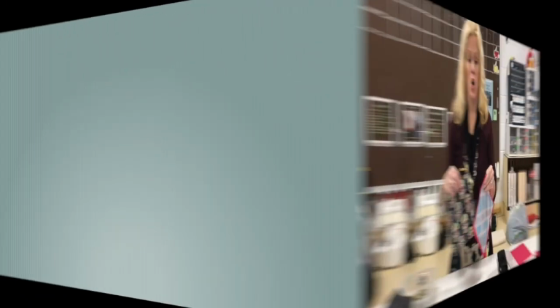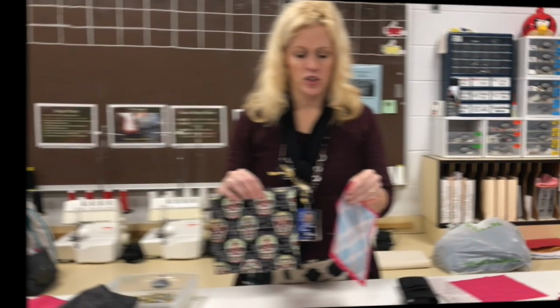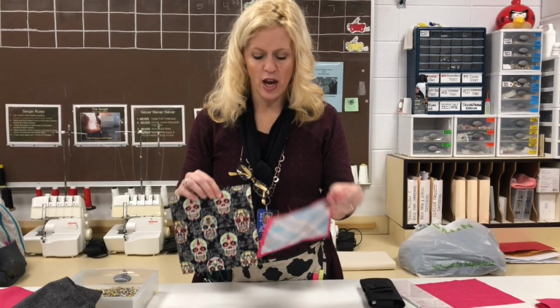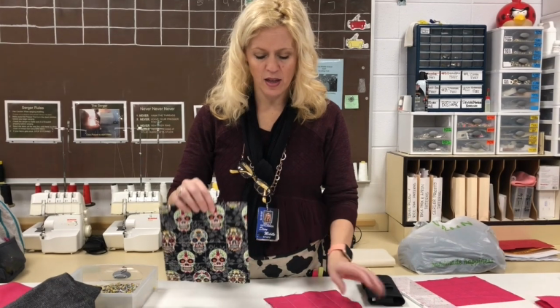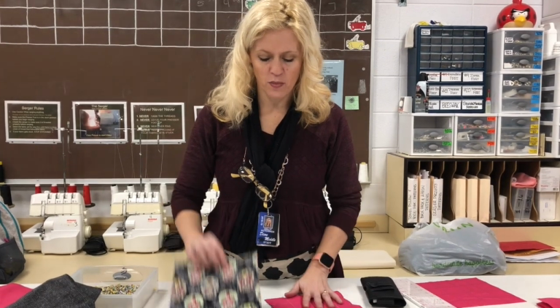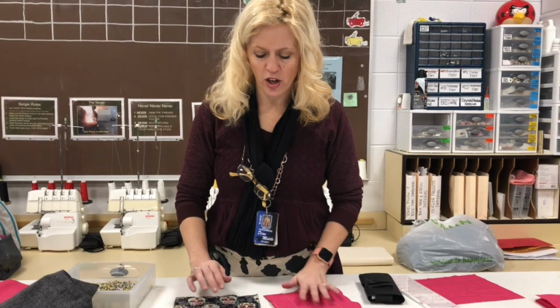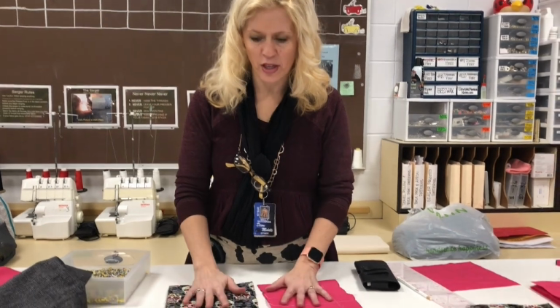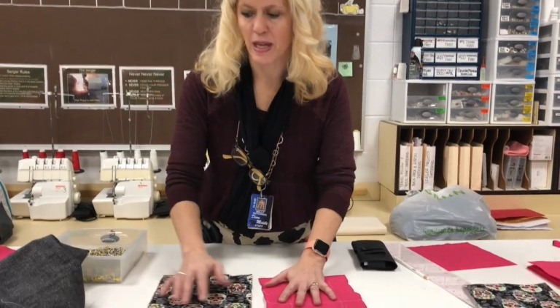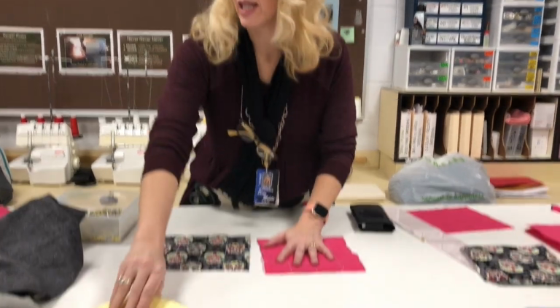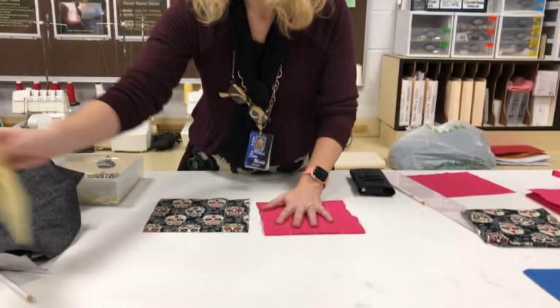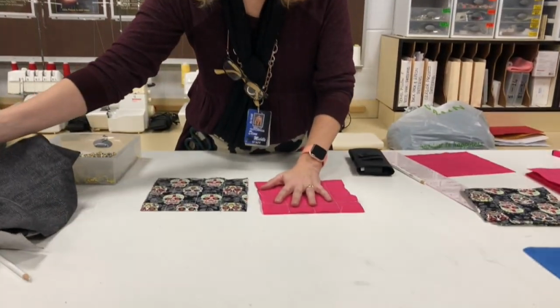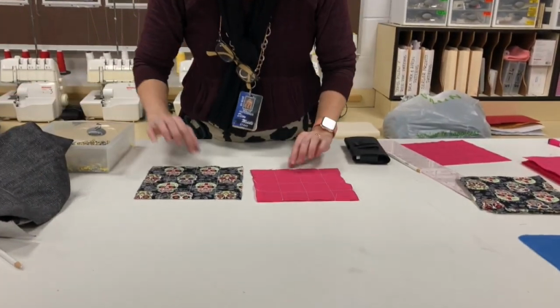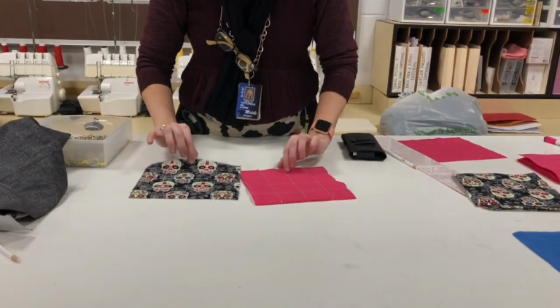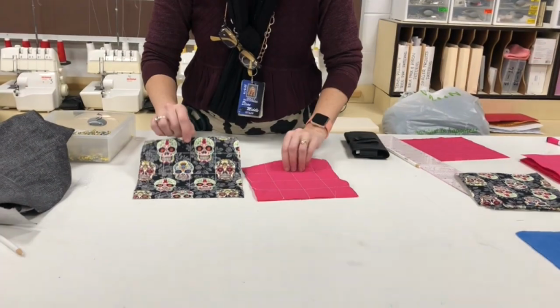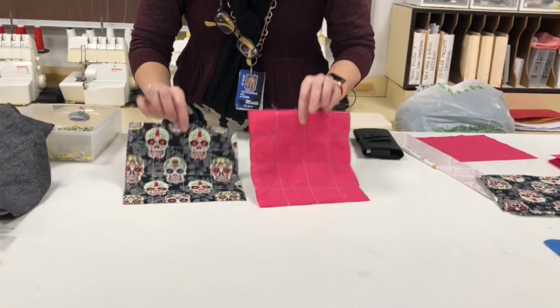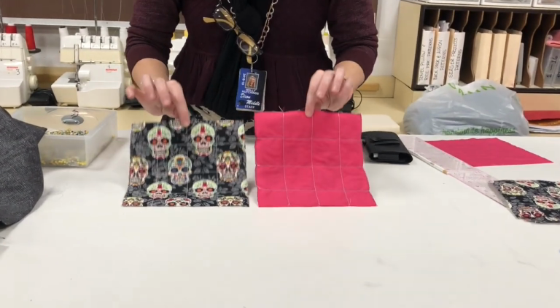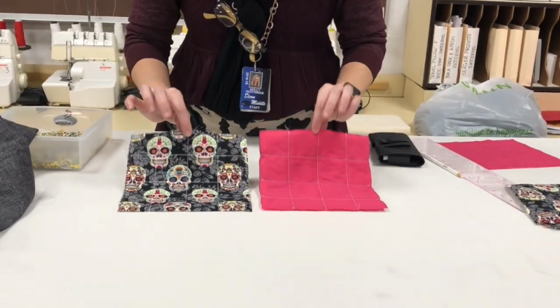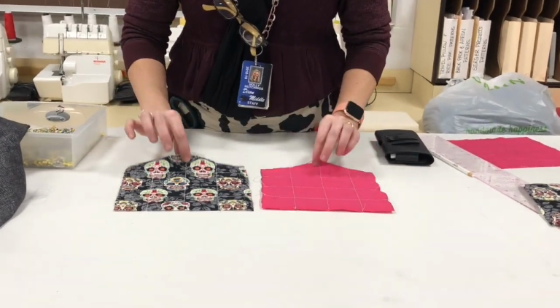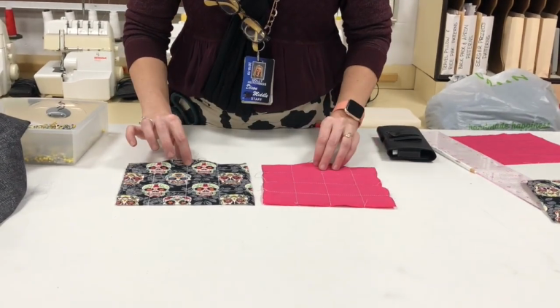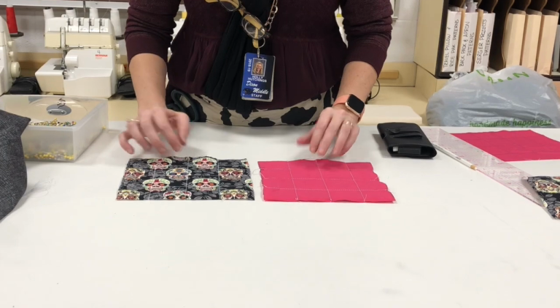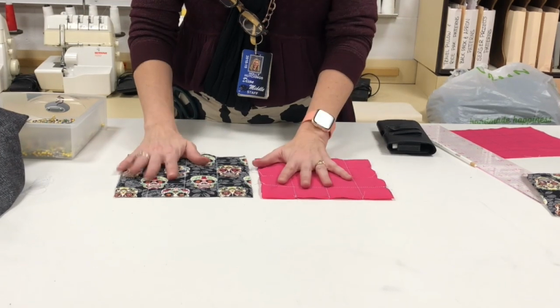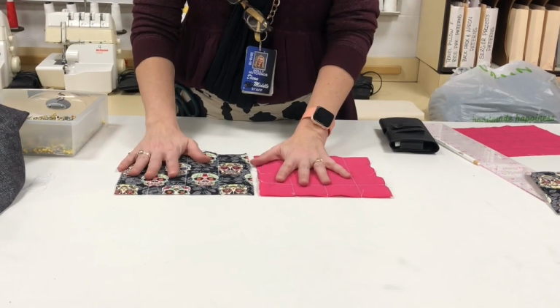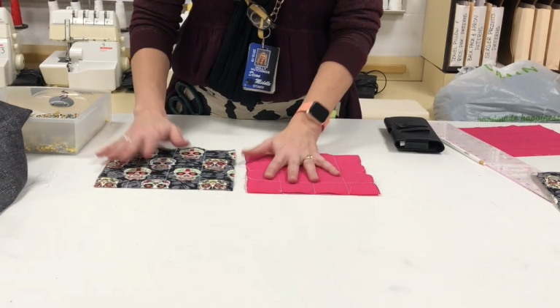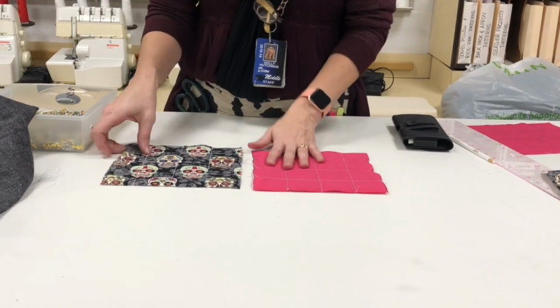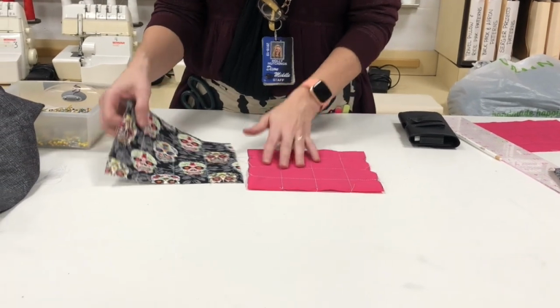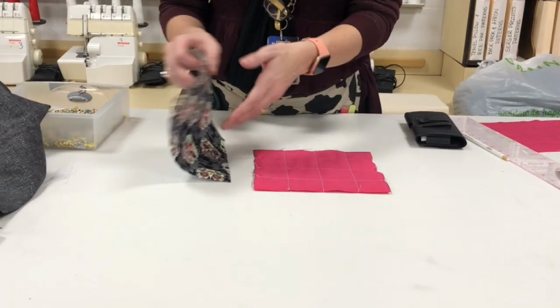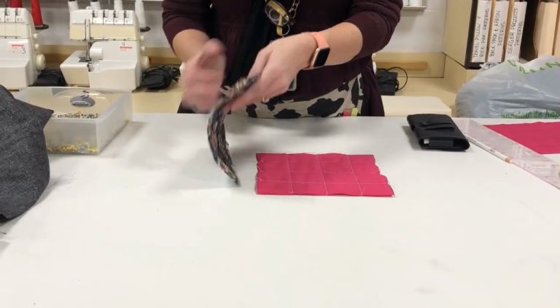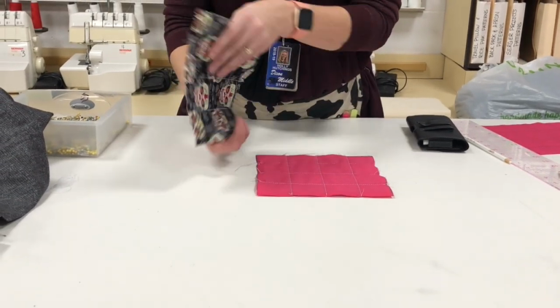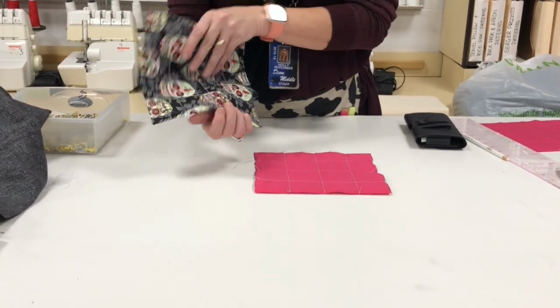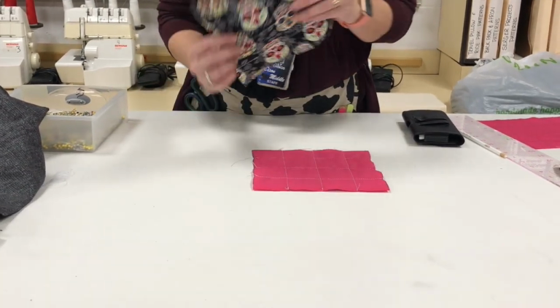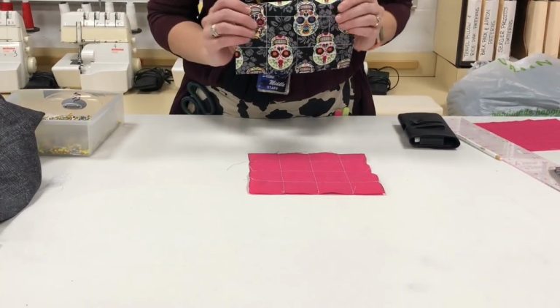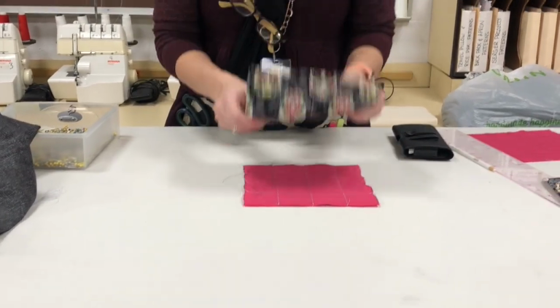We are going to pin these two layers together. To pin them together, we need to take and put the right sides in.